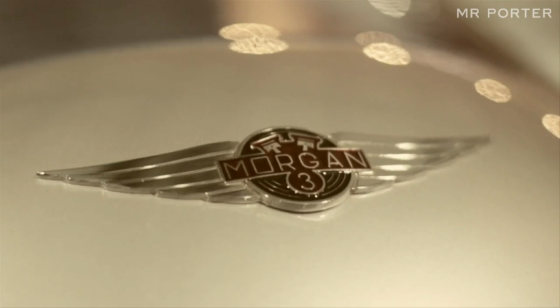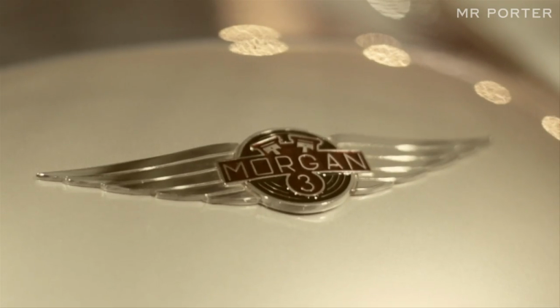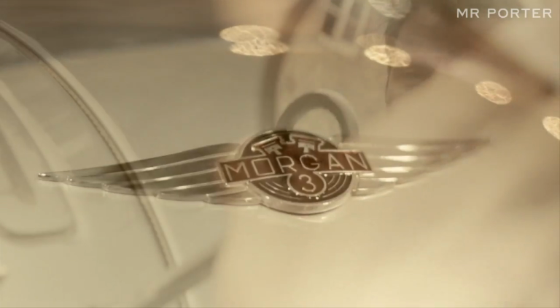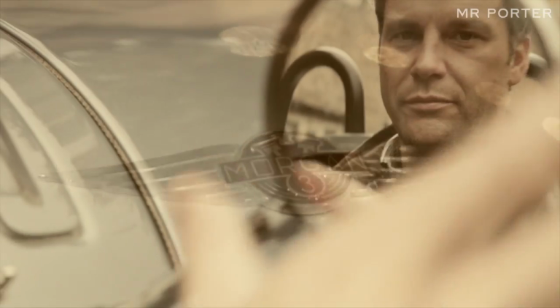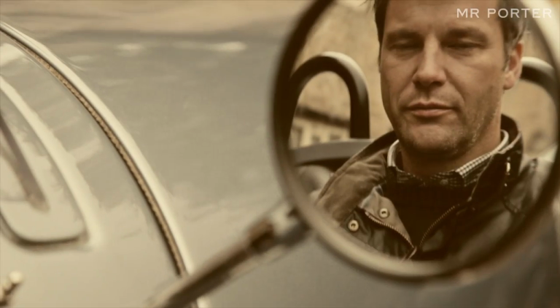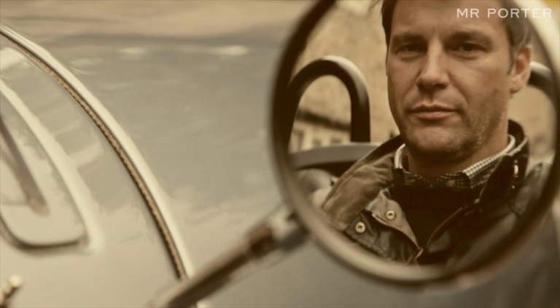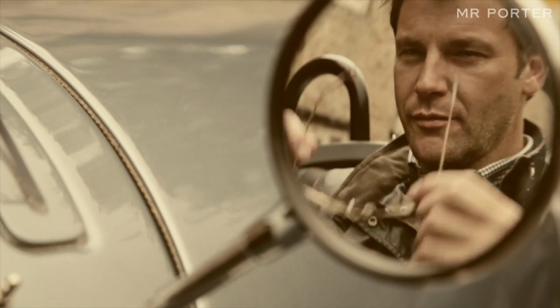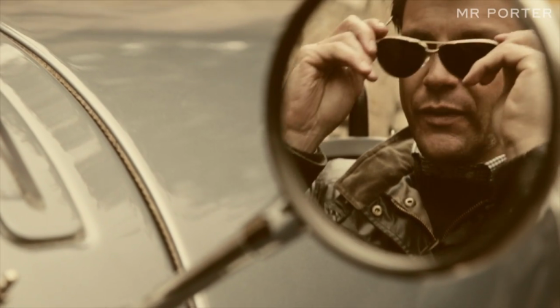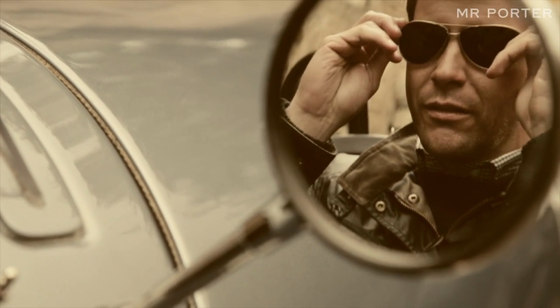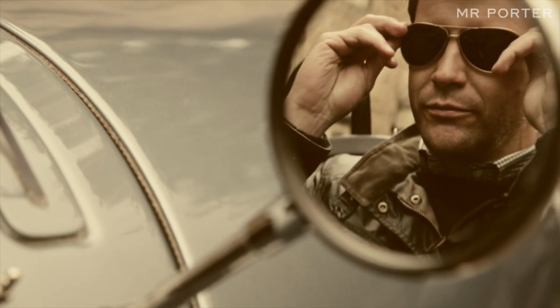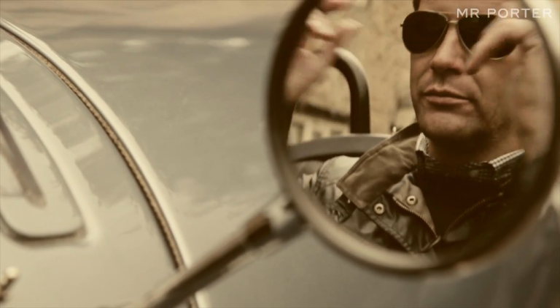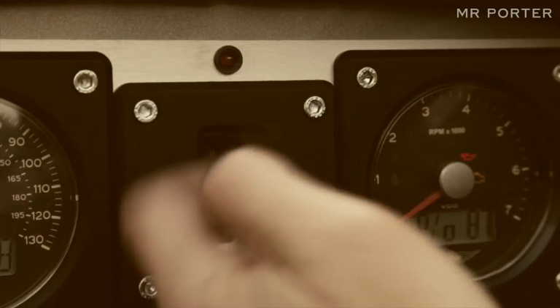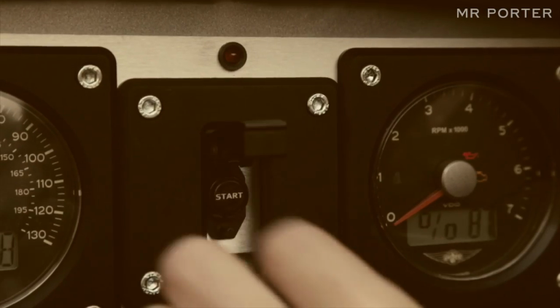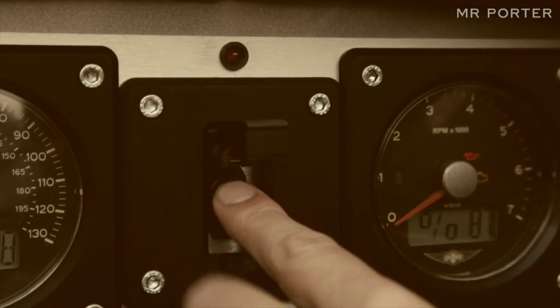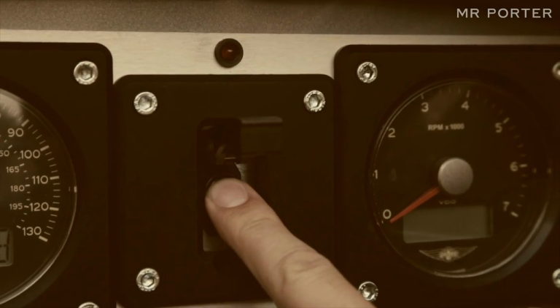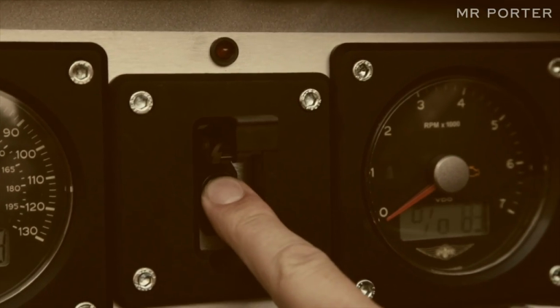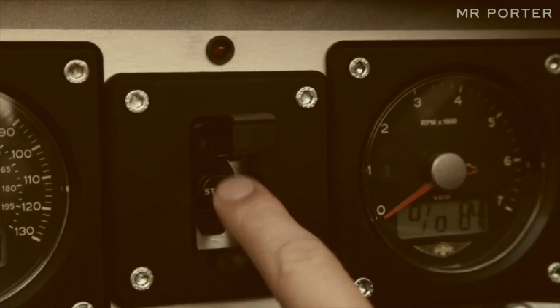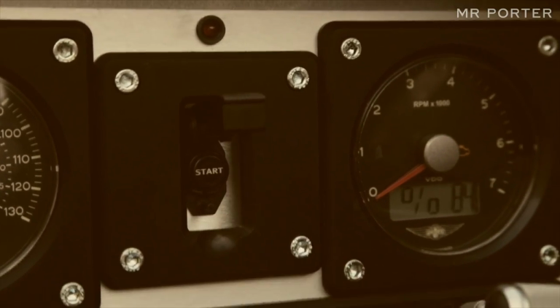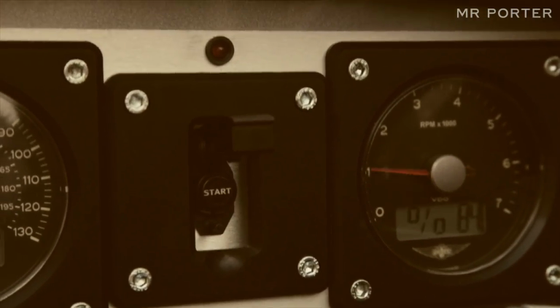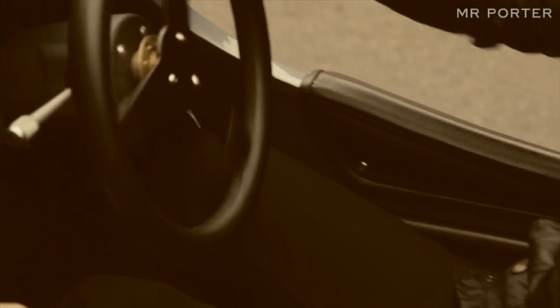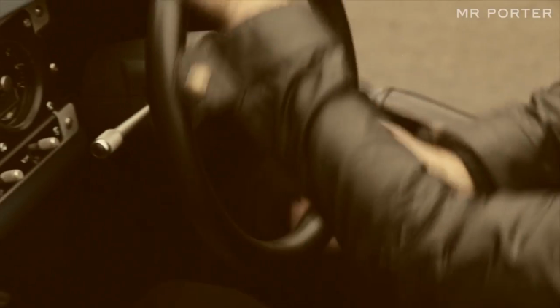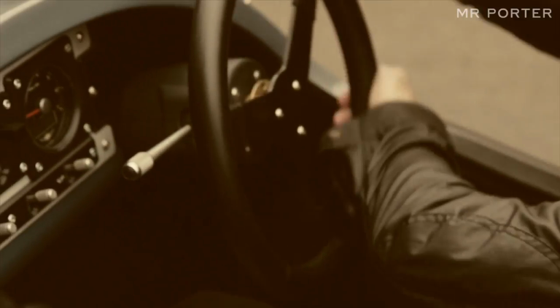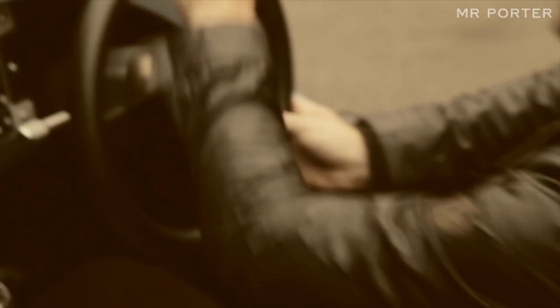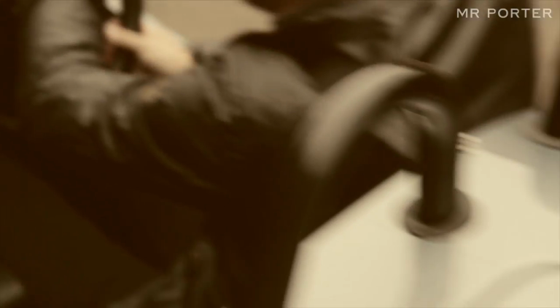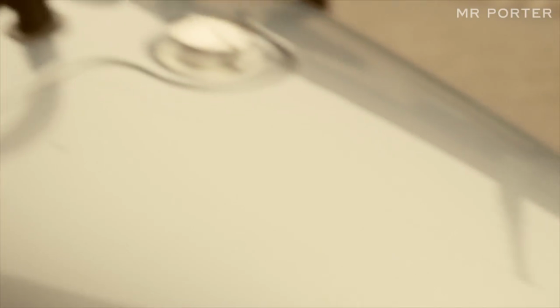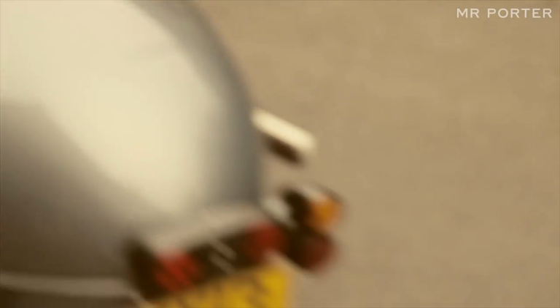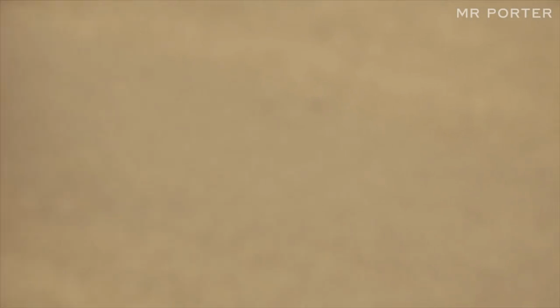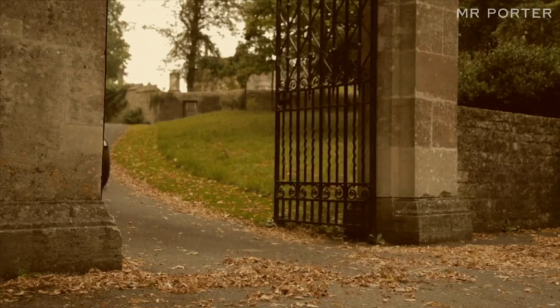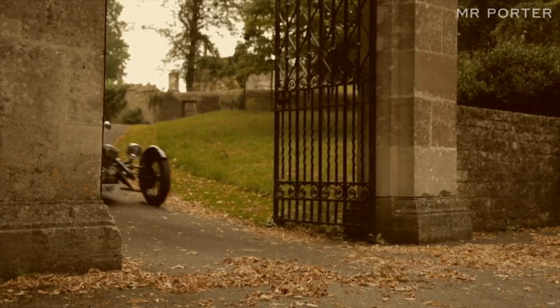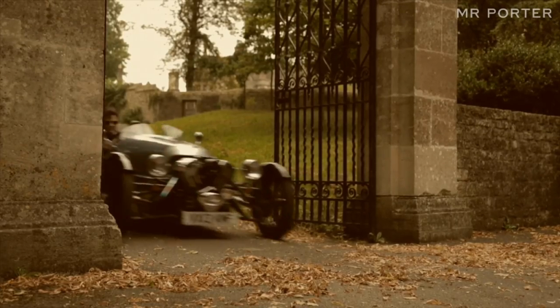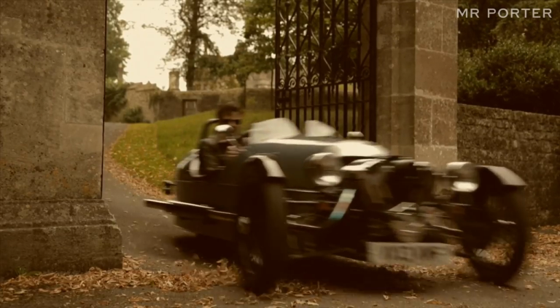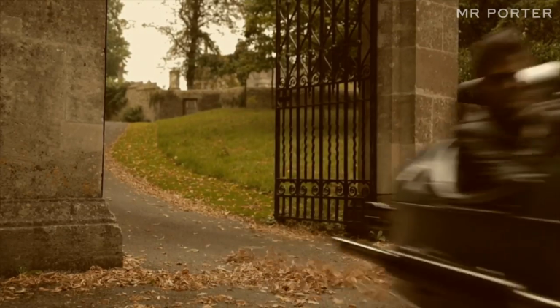In a world of ever-increasing complexity, we went against the grain and chose the Morgan three-wheeler as the next car in our road test. I think this car is just pure back-to-basics driving in its simplest form.